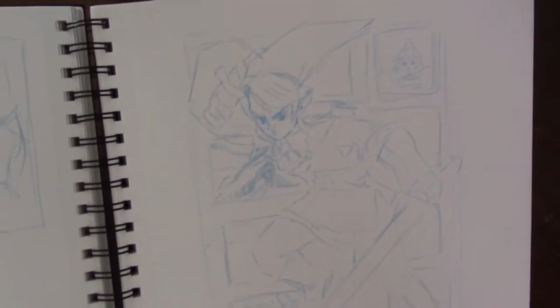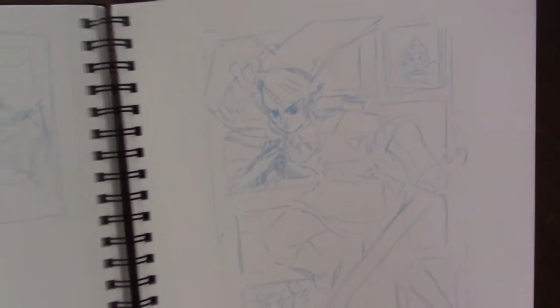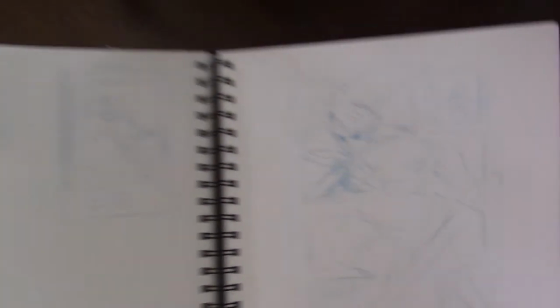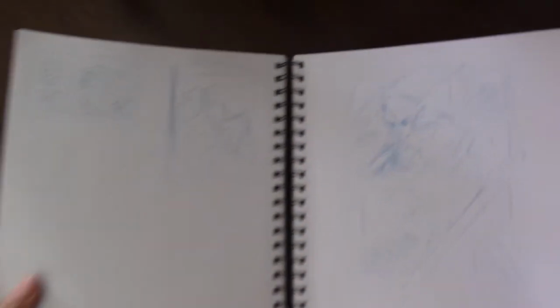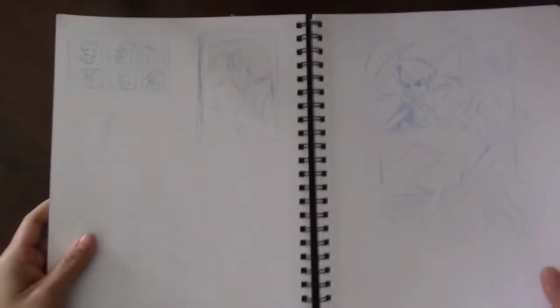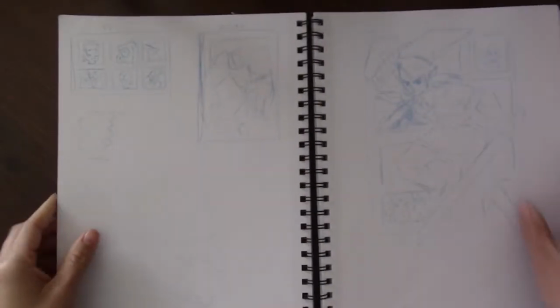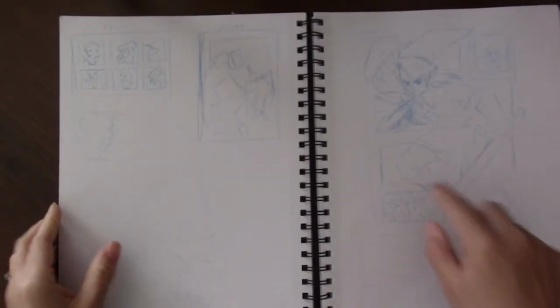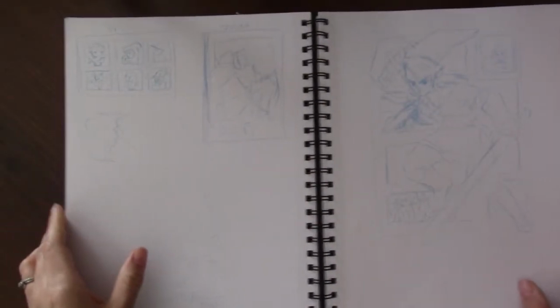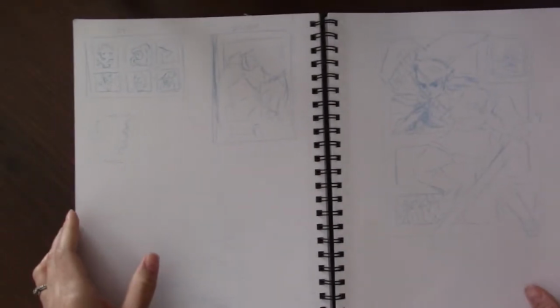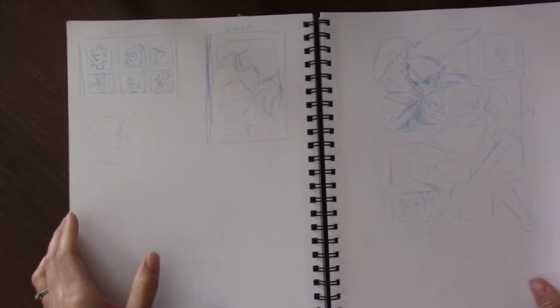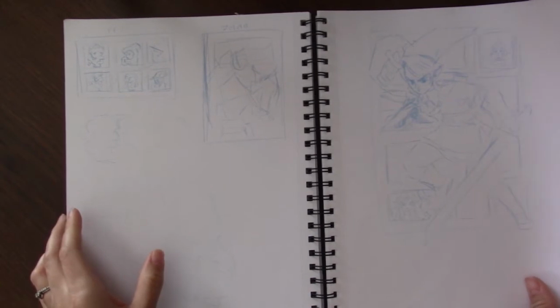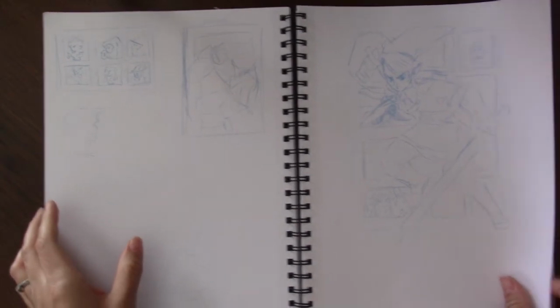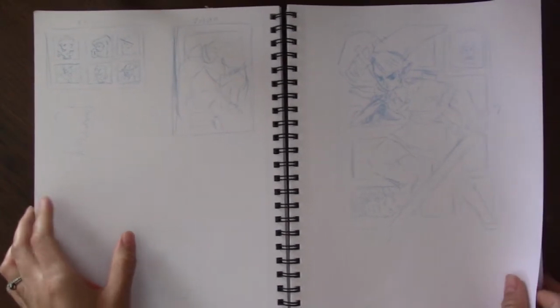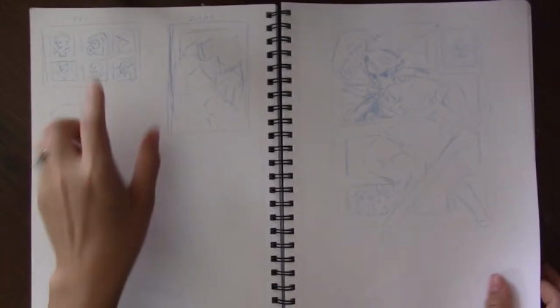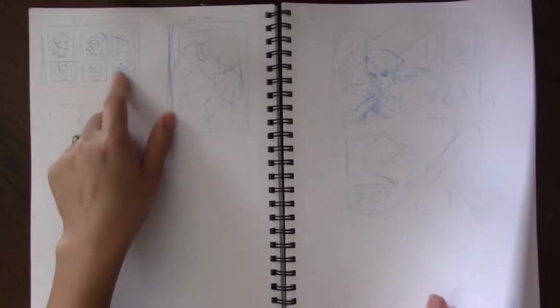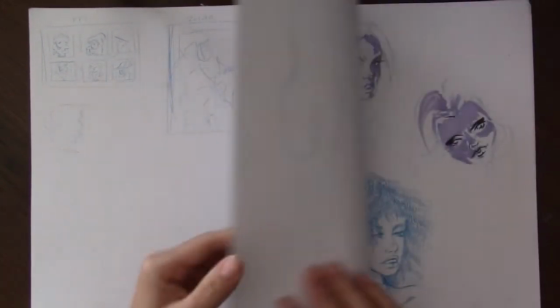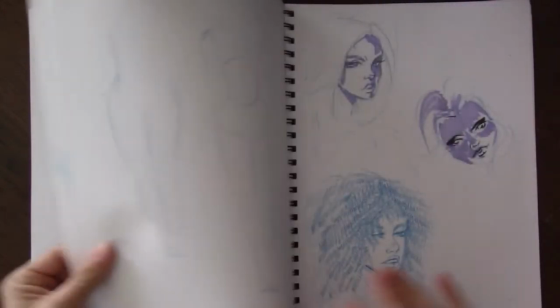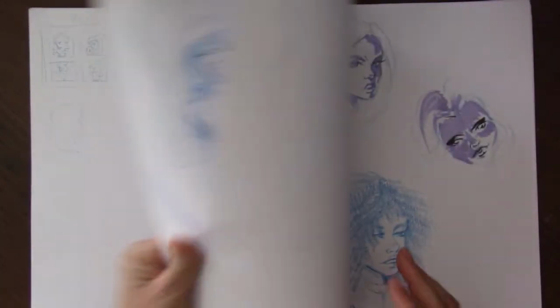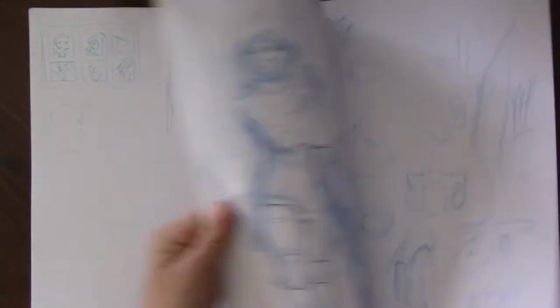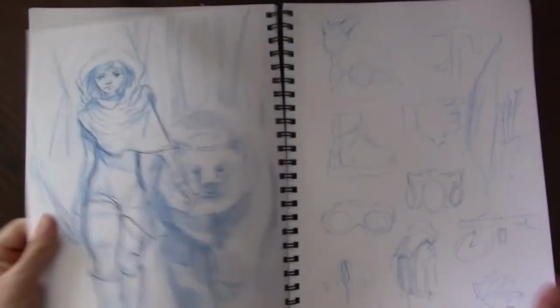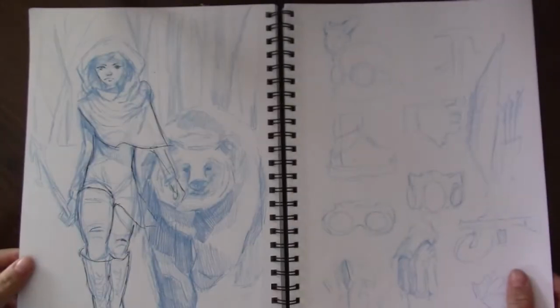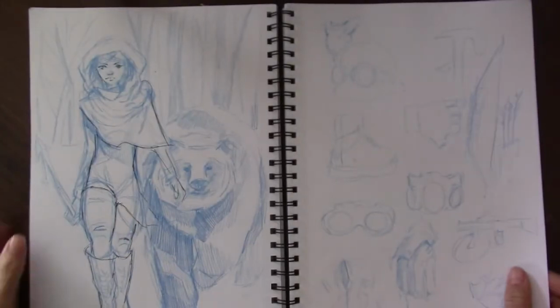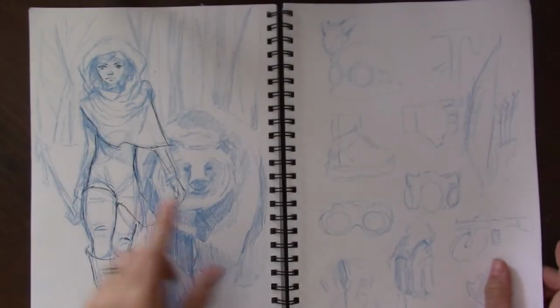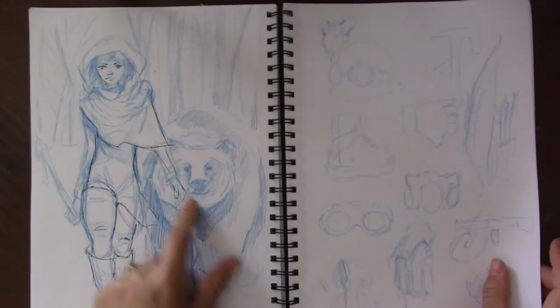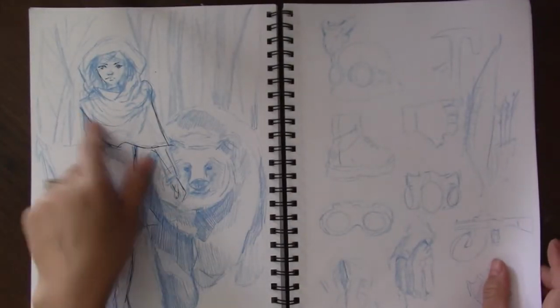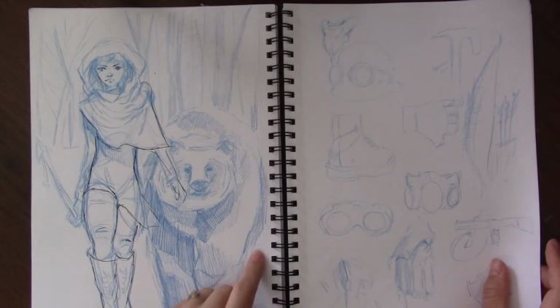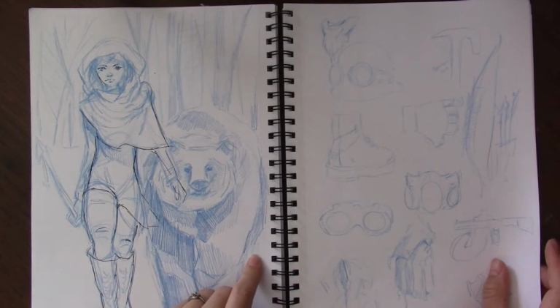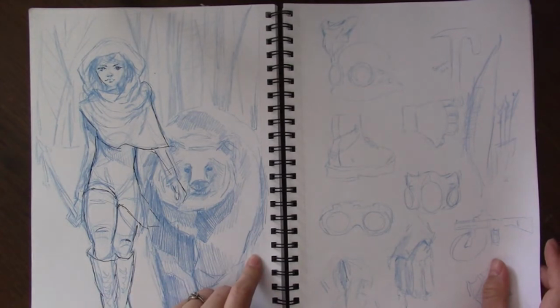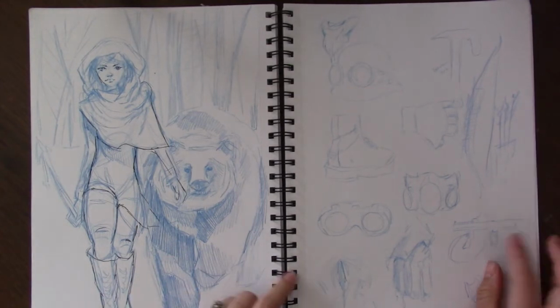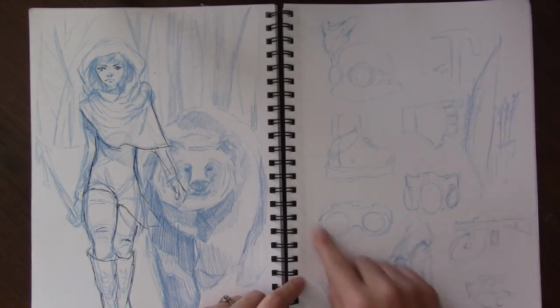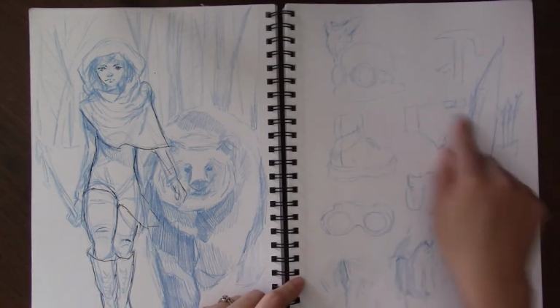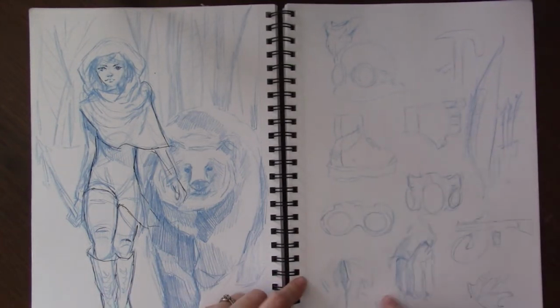There's the Zelda — I don't know if you can really see that one too well. That was supposed to be a whole detailed piece that didn't end up being a detailed piece. Final Fantasy. That's the 'Follow Me' picture. Different ideas — like post-apocalyptic stuff.